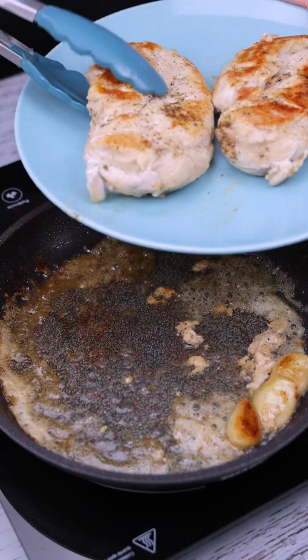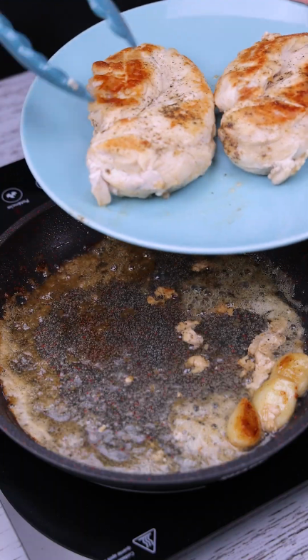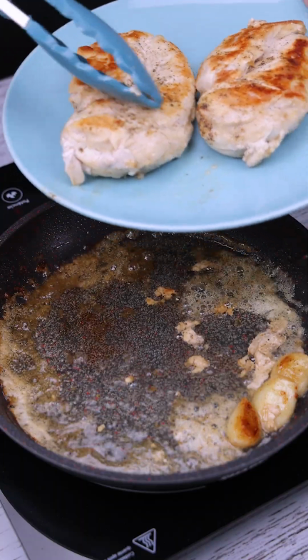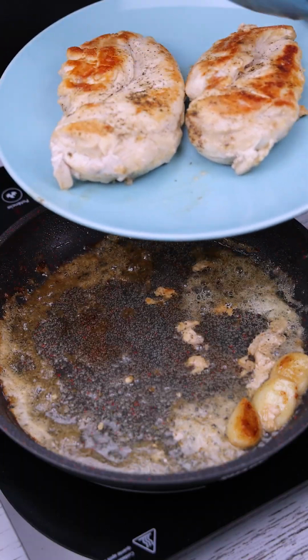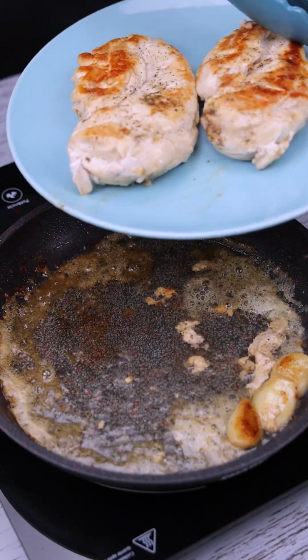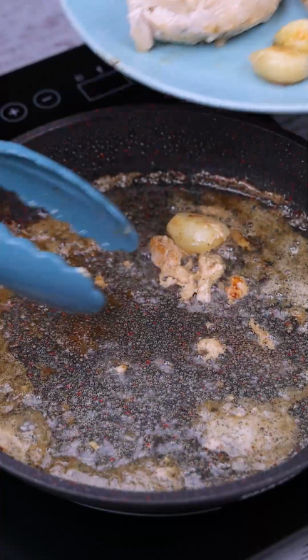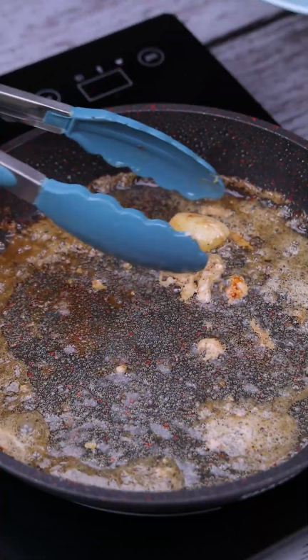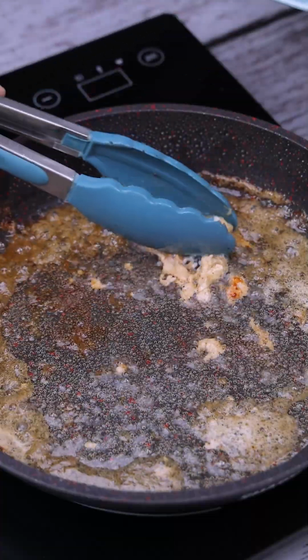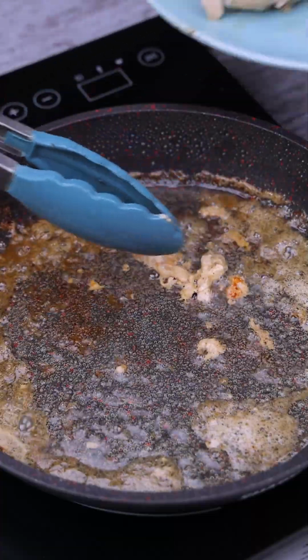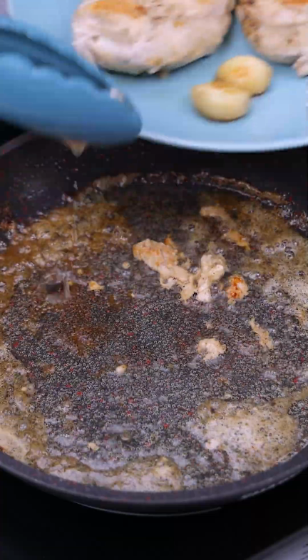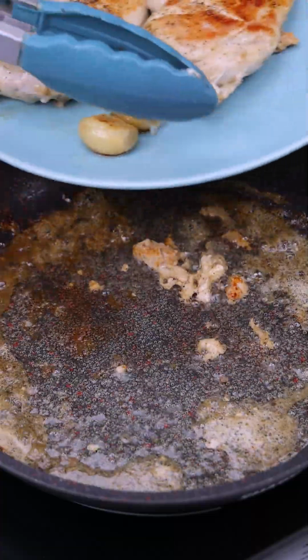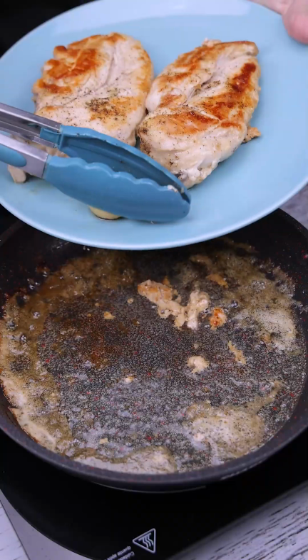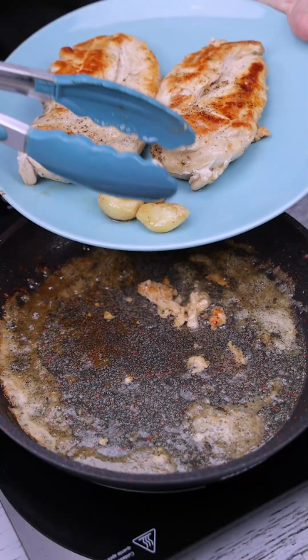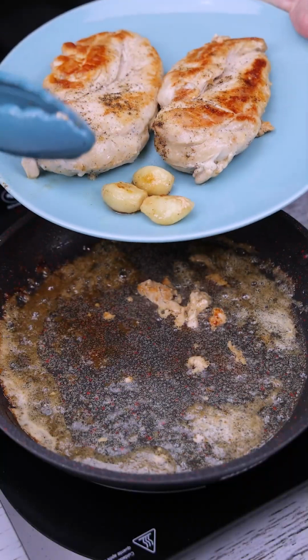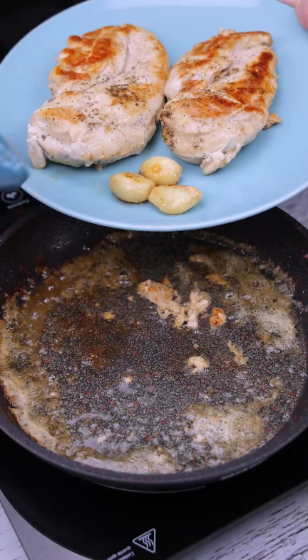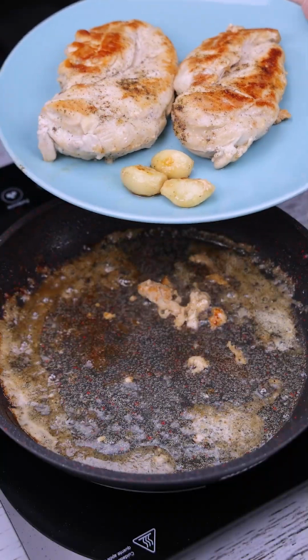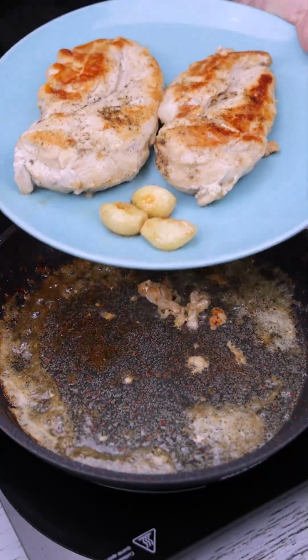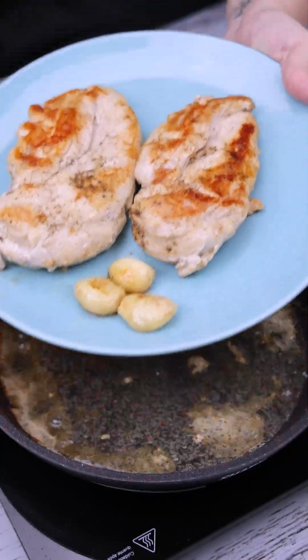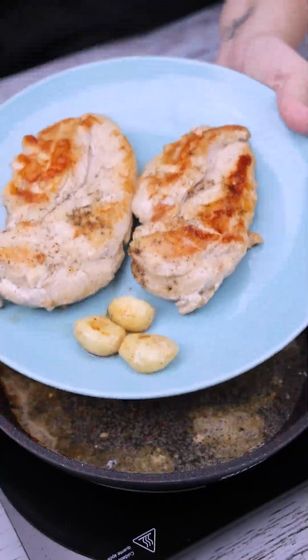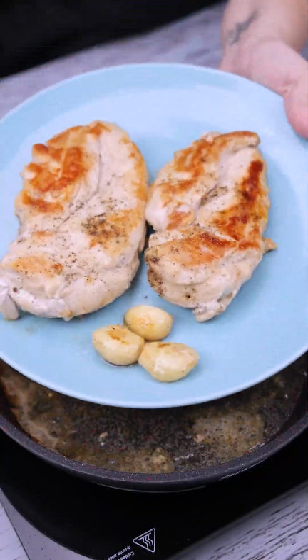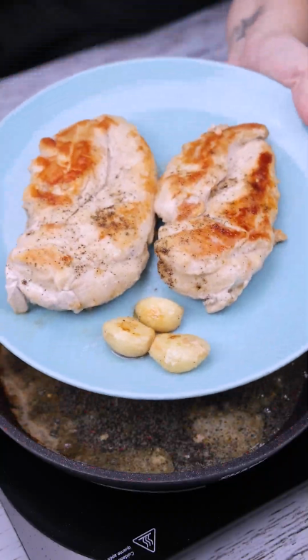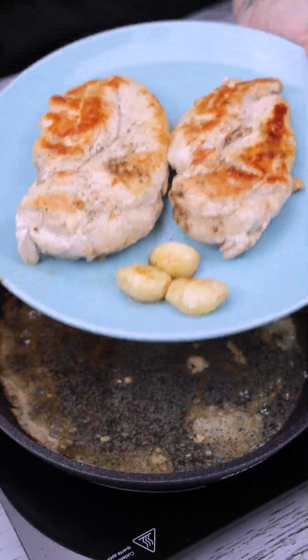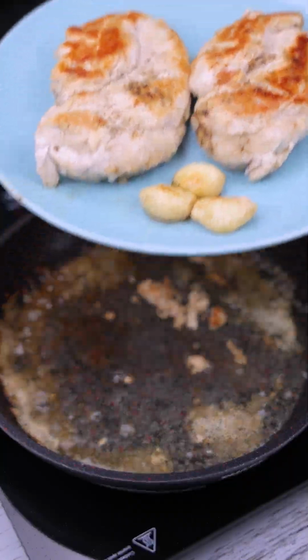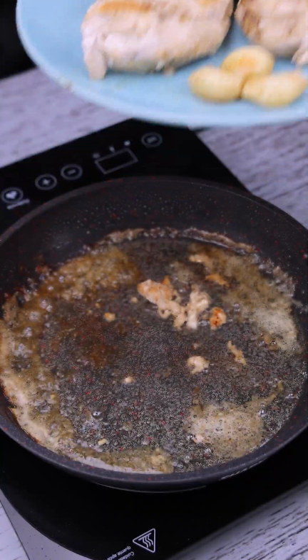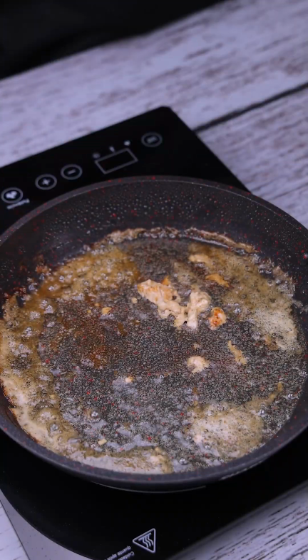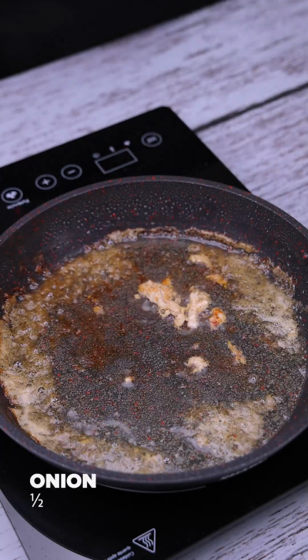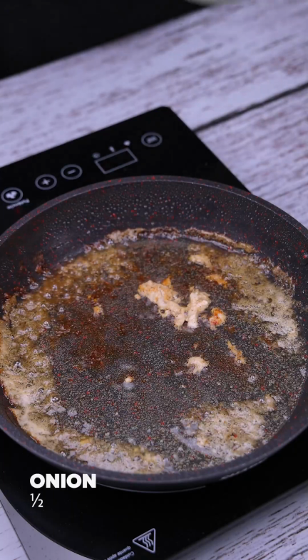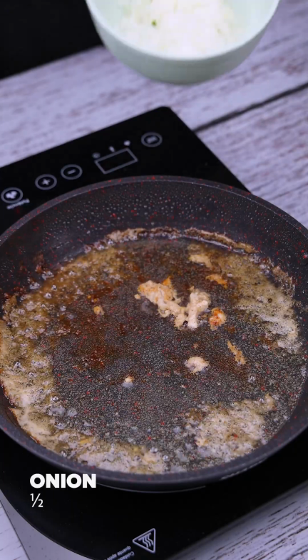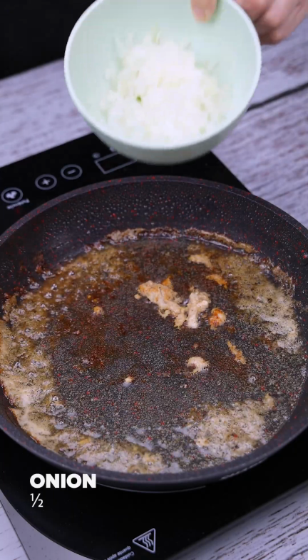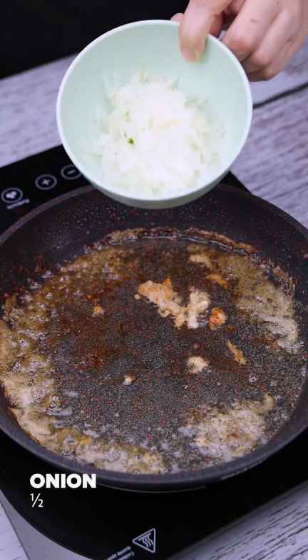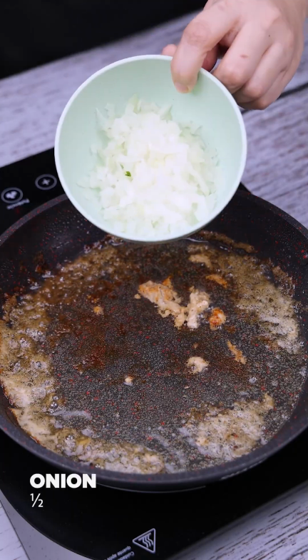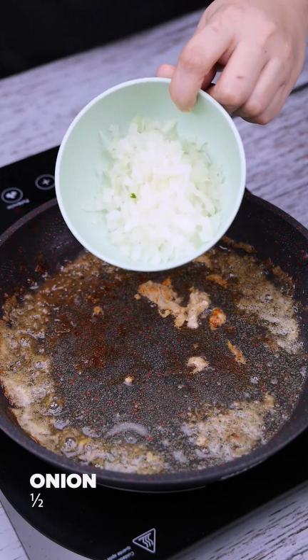After both sides are ready, we'll set the chicken aside for later. In this same pan, we will add half an onion, diced.